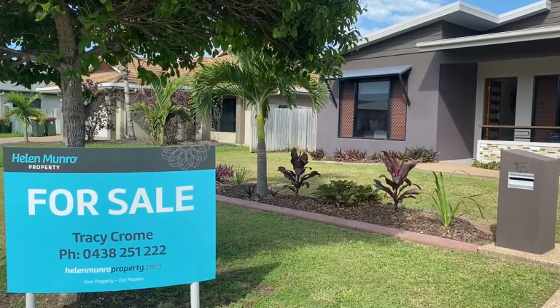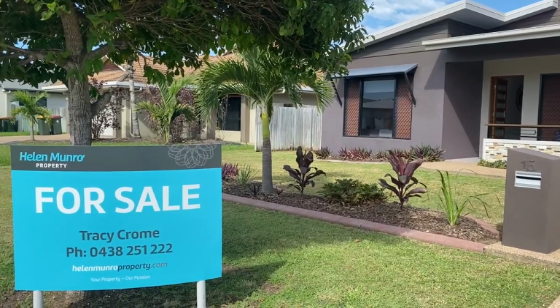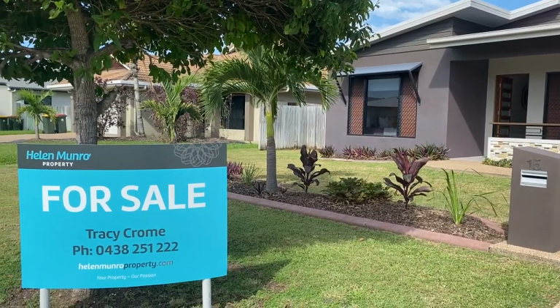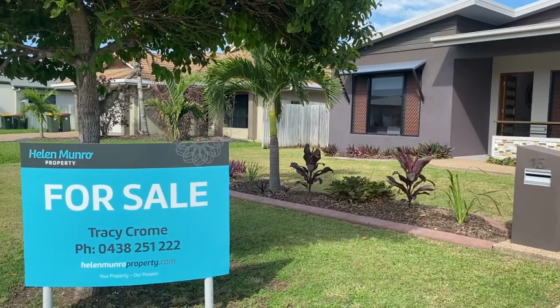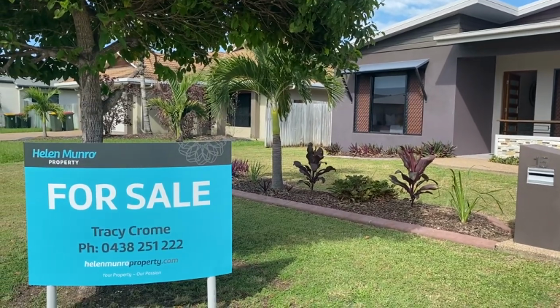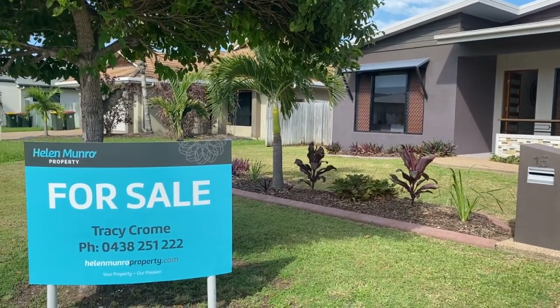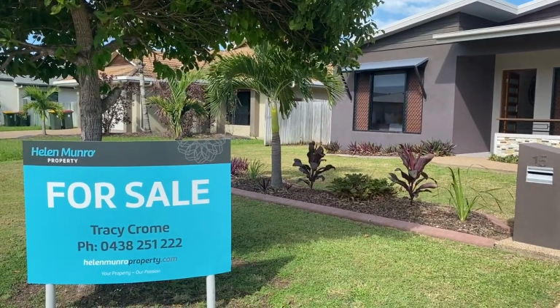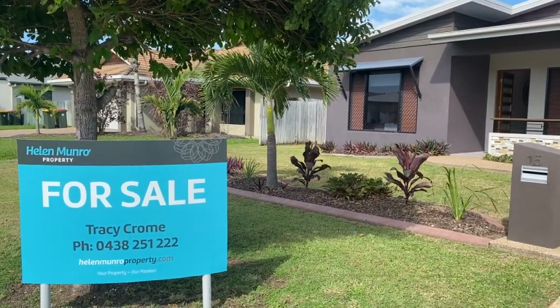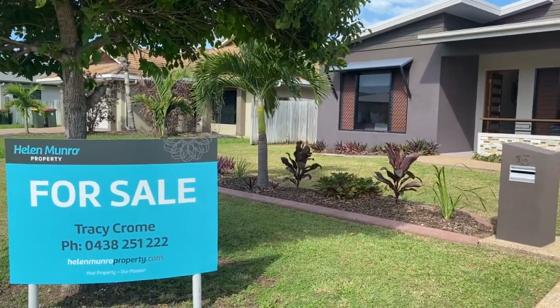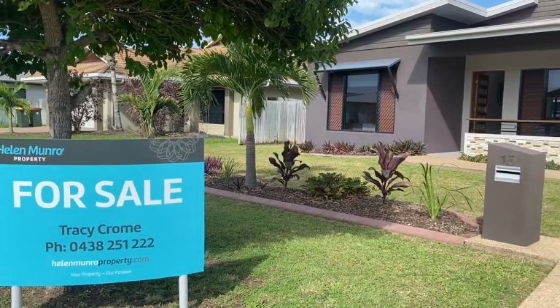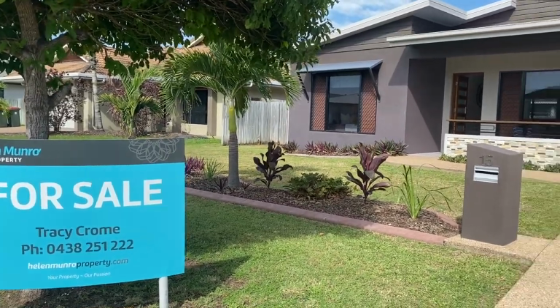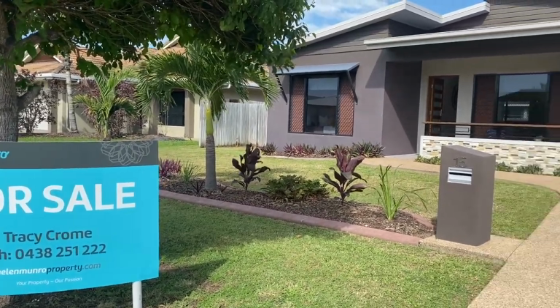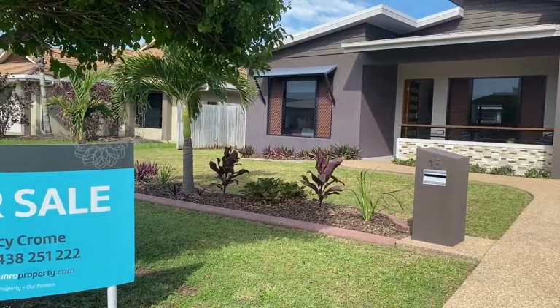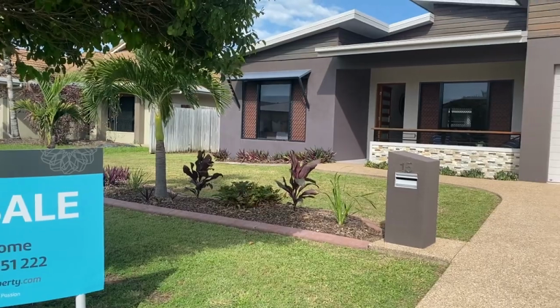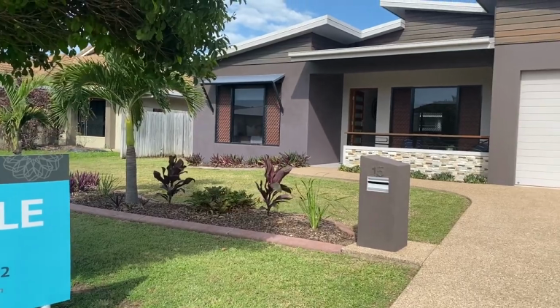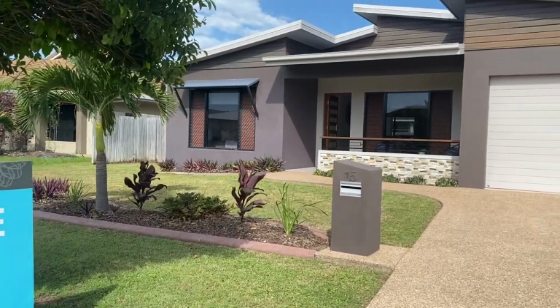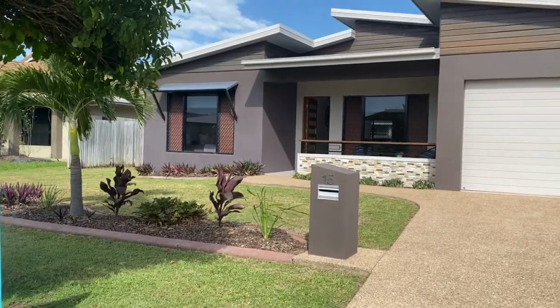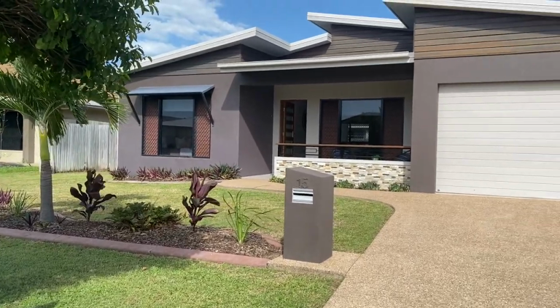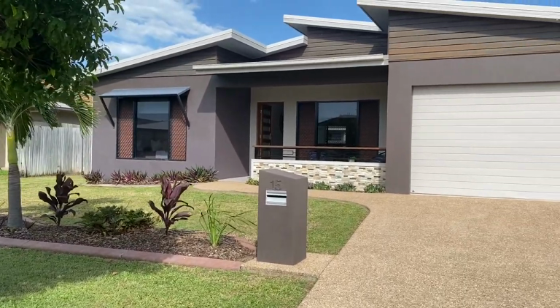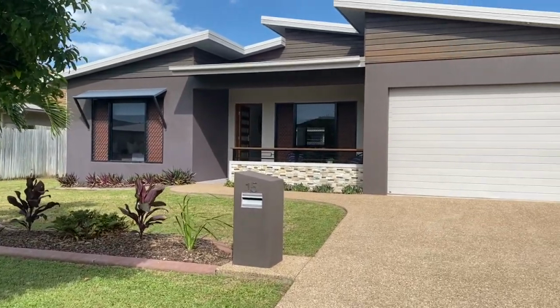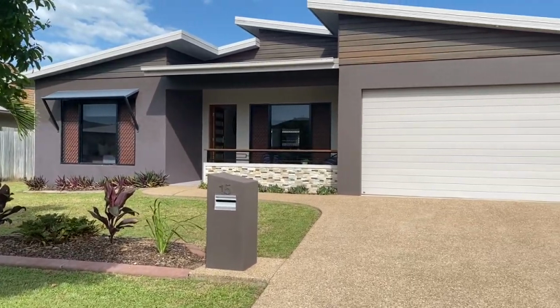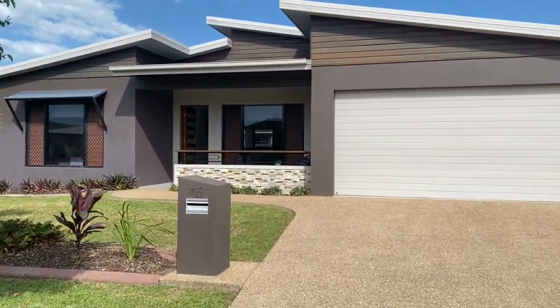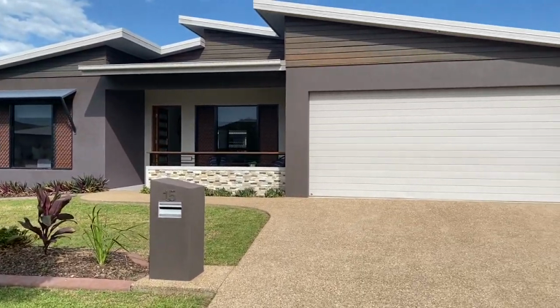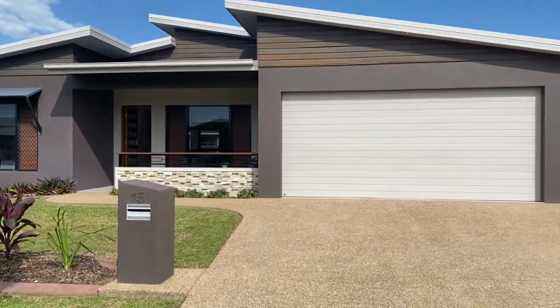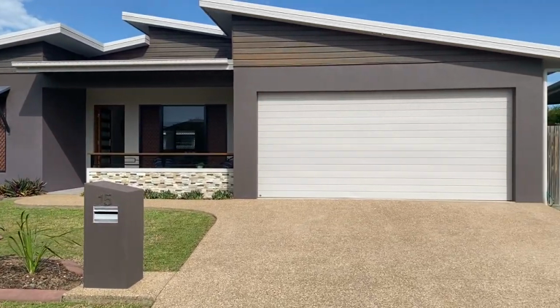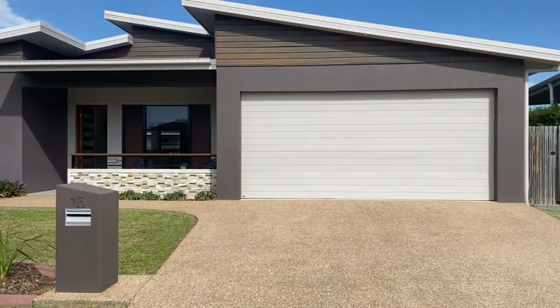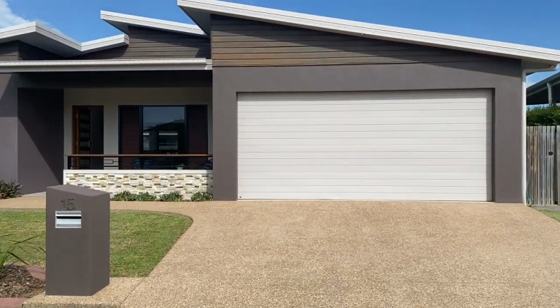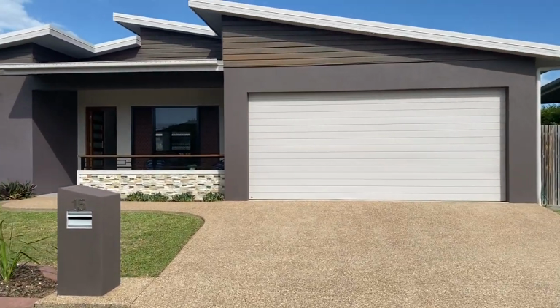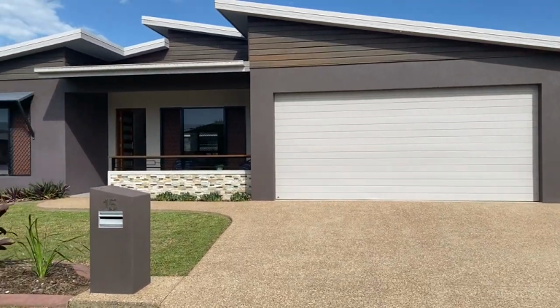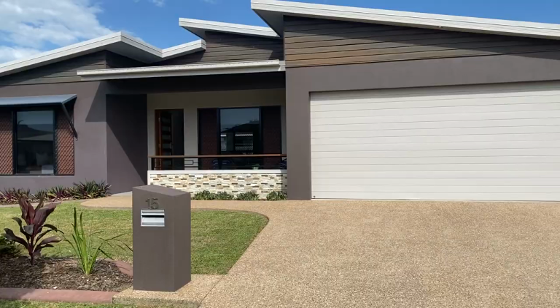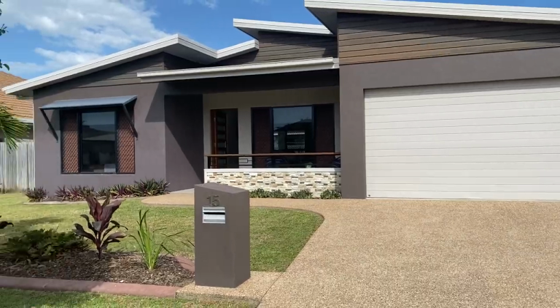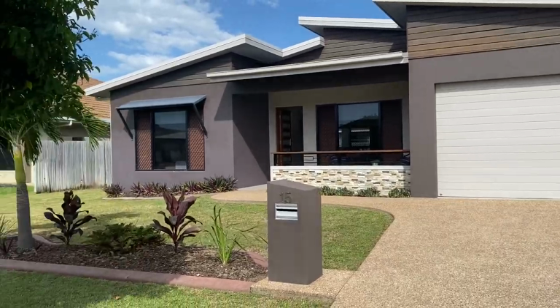Hi everyone, Tracey Crone from Hella Munro Property. Welcome to 15 Scrubber and Circuit Calinda Chase. This is a beautiful four bedroom home with two bathrooms and a two car garage.